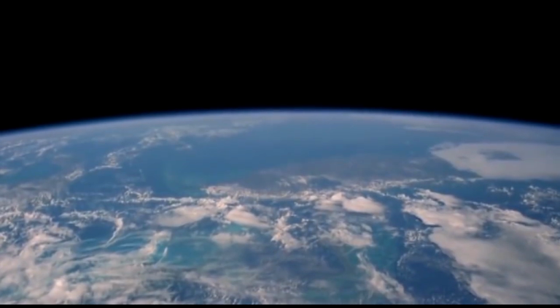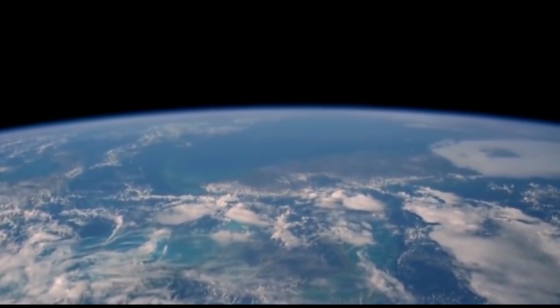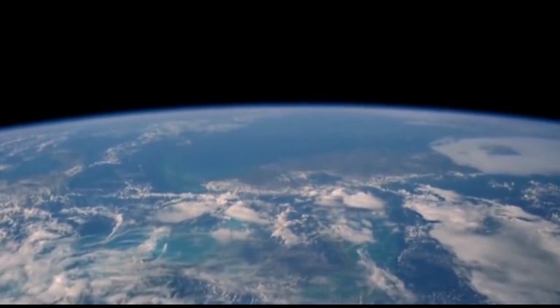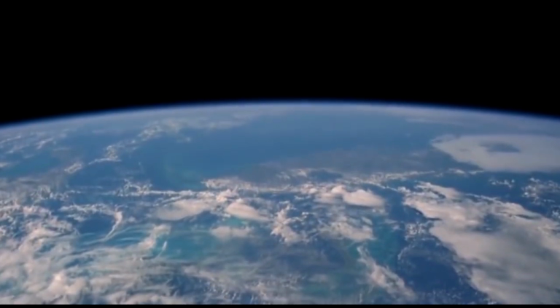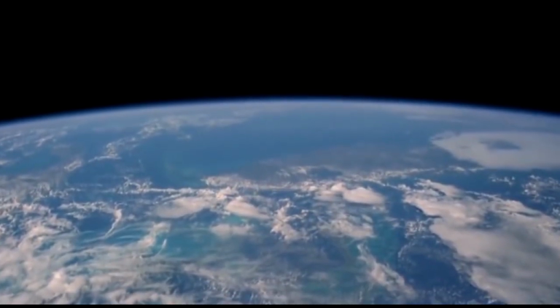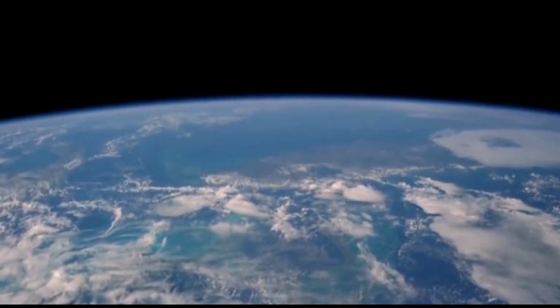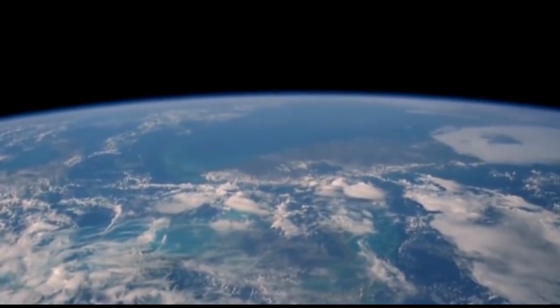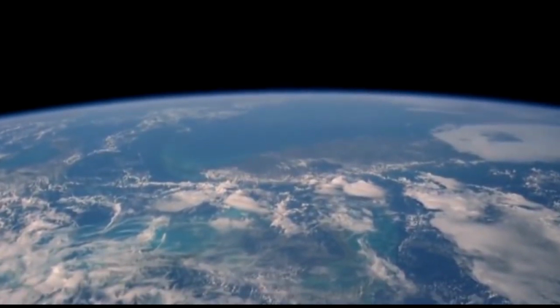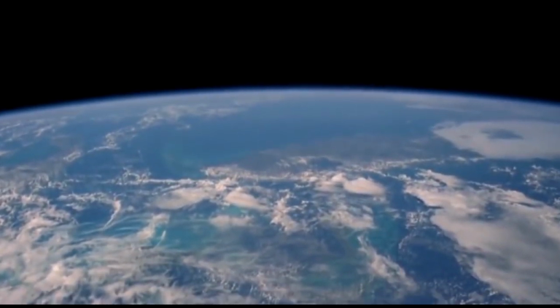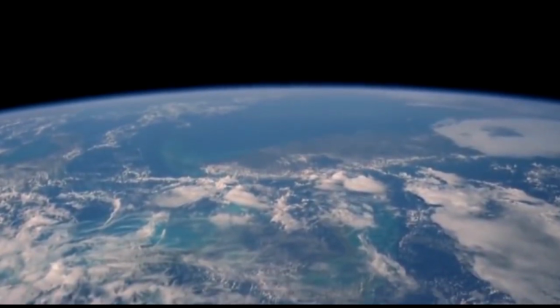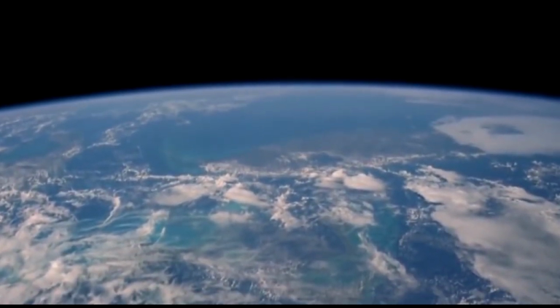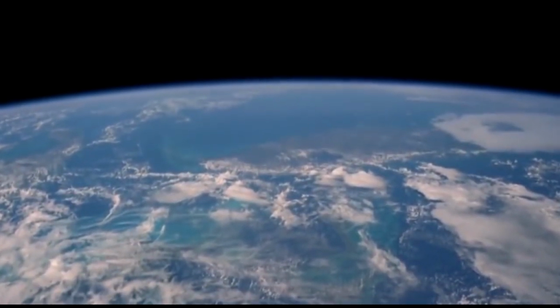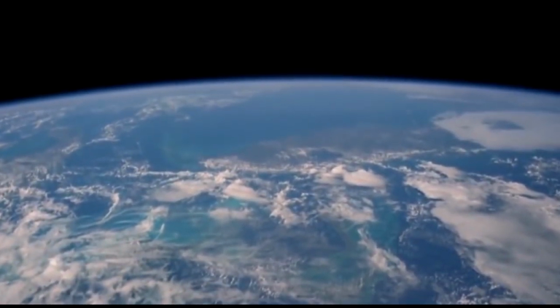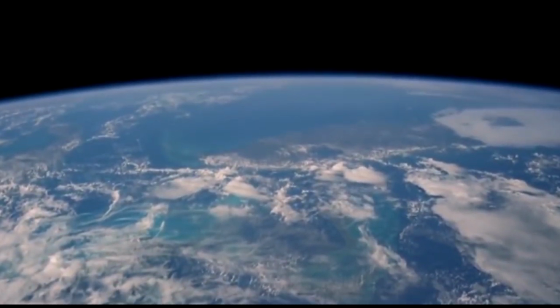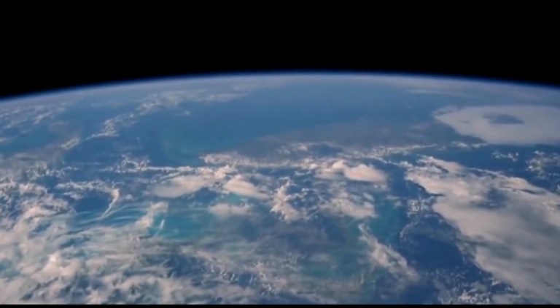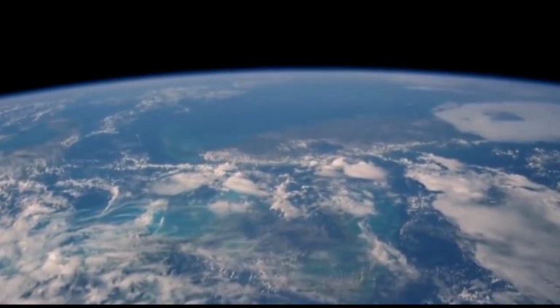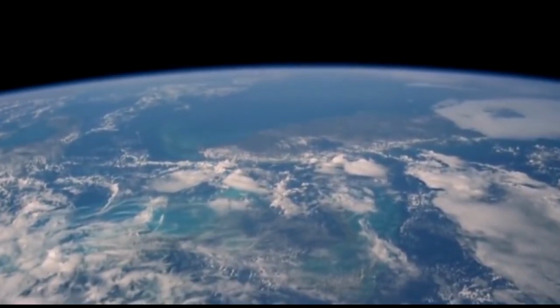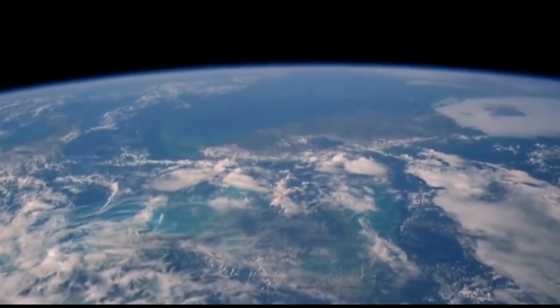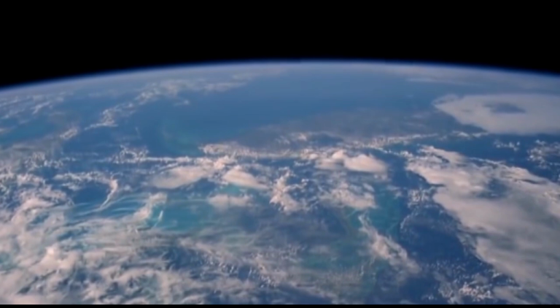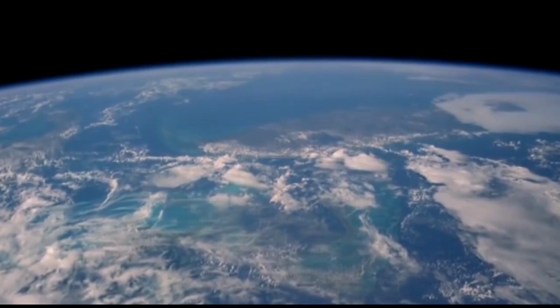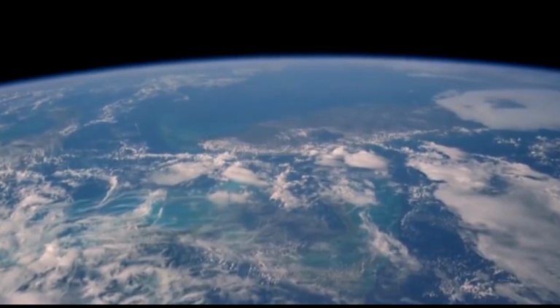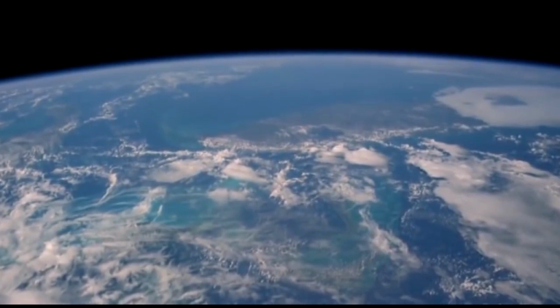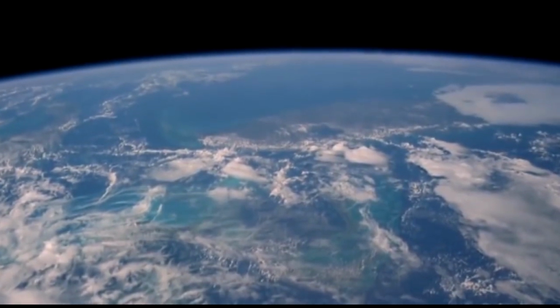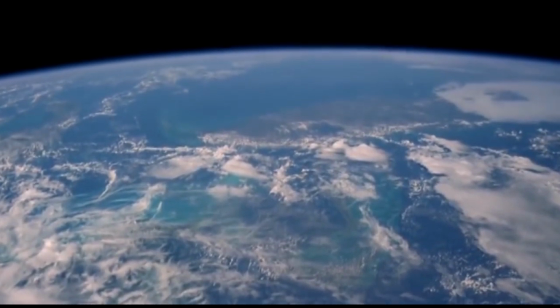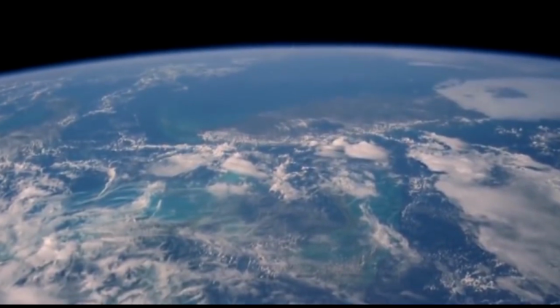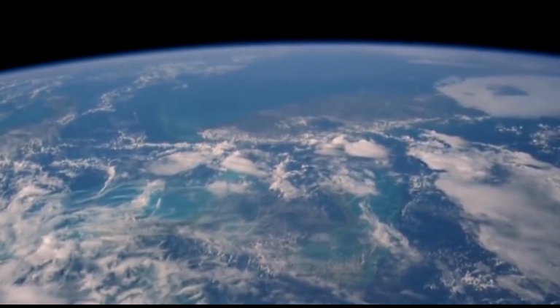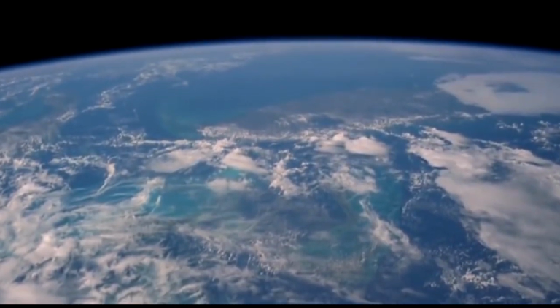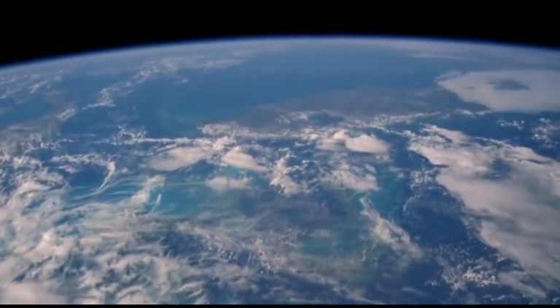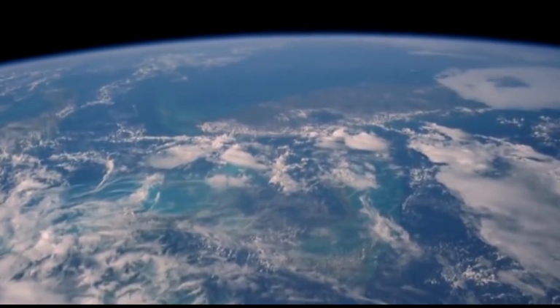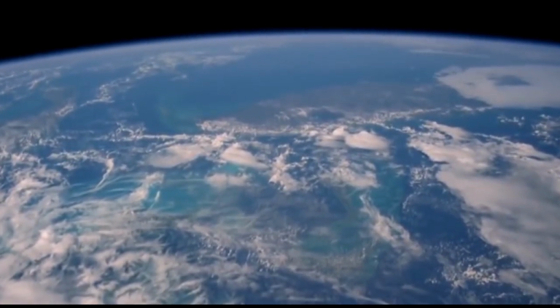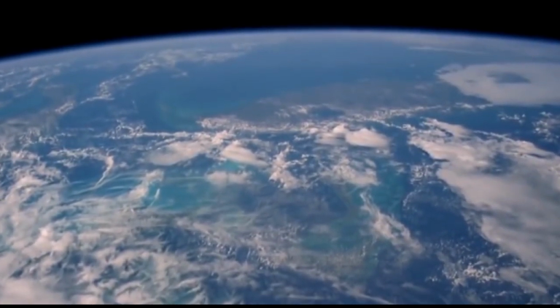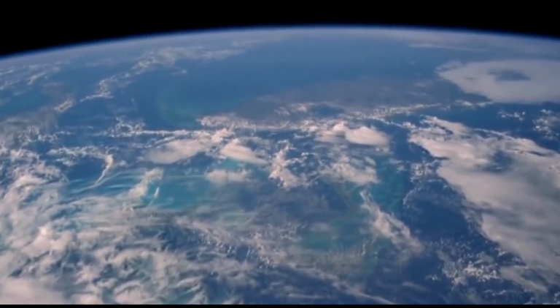Space, the final frontier, the vast unknown that has inspired awe, curiosity, and above all, a sense of unyielding determination within mankind.